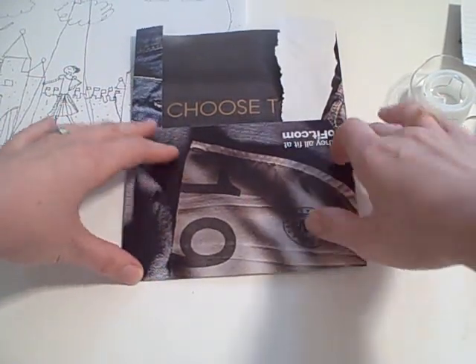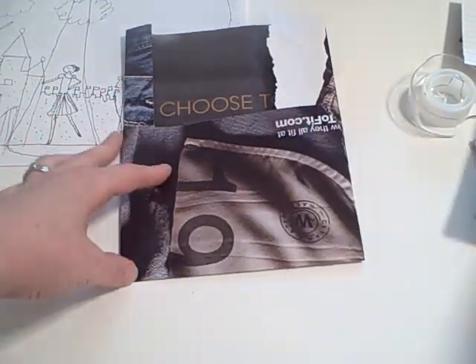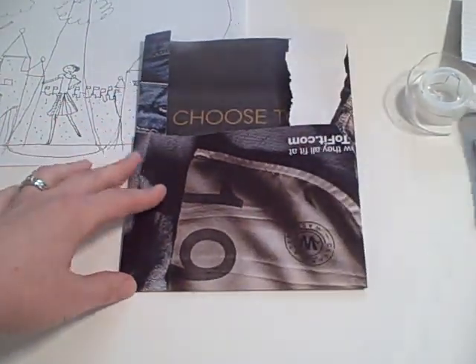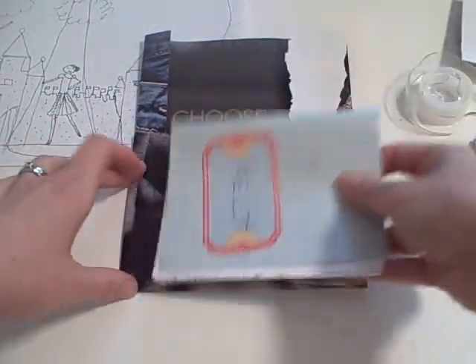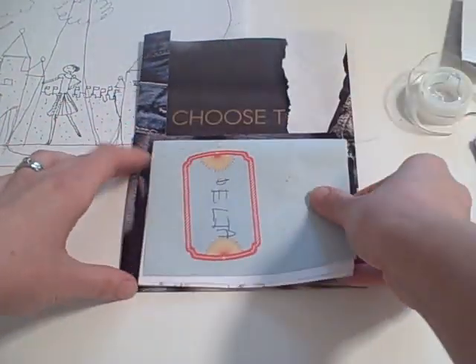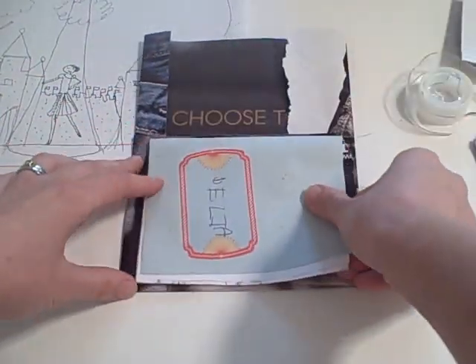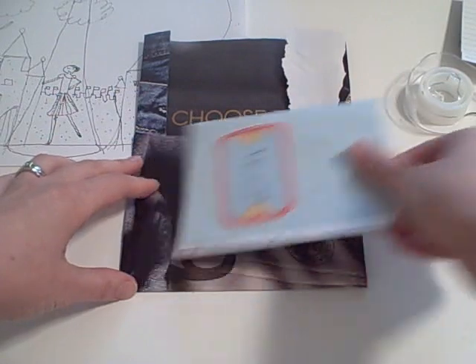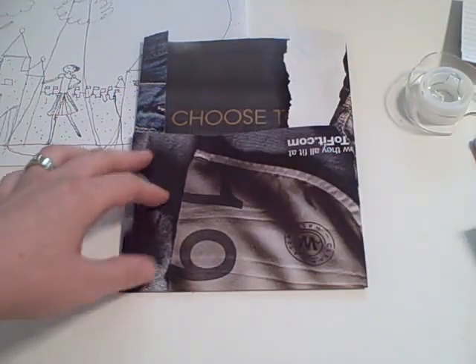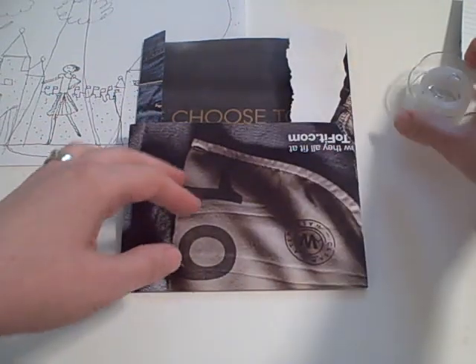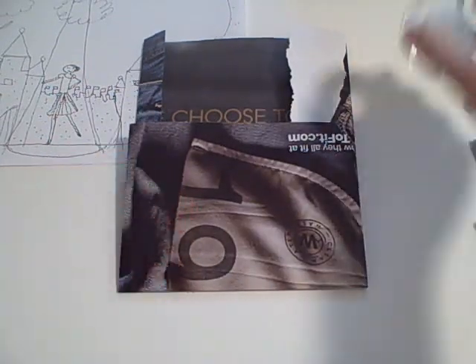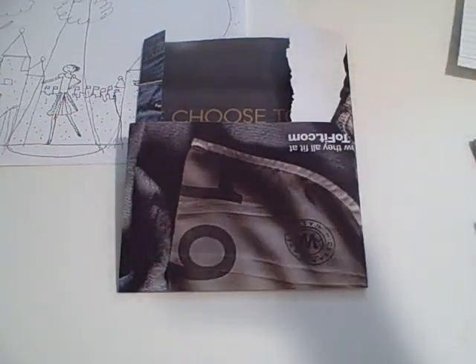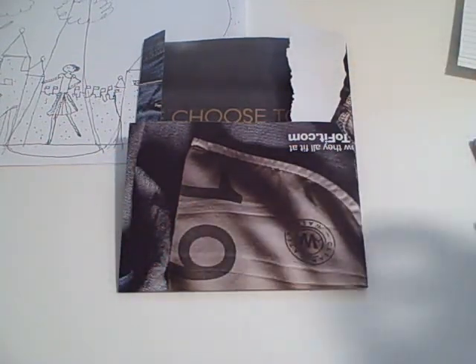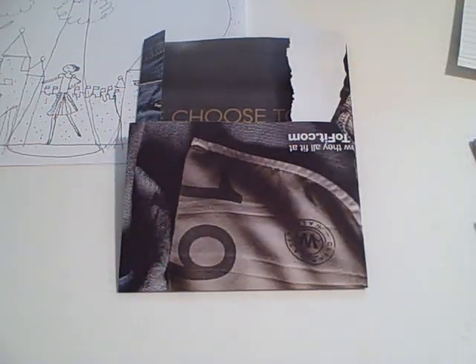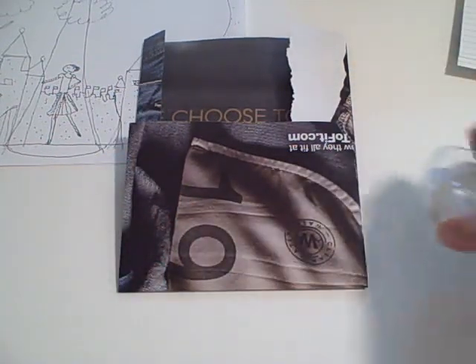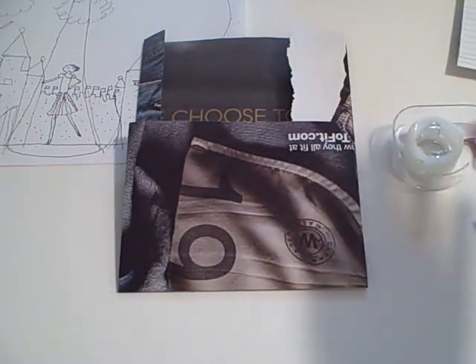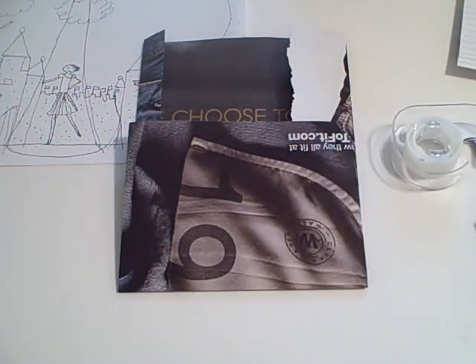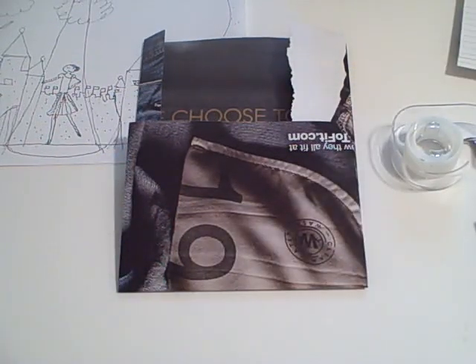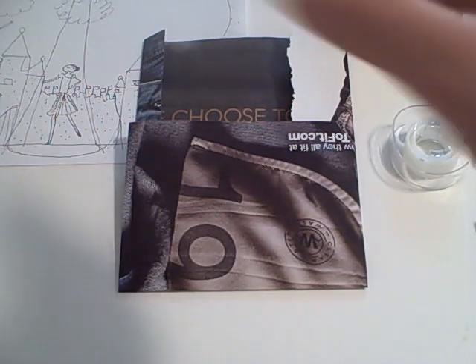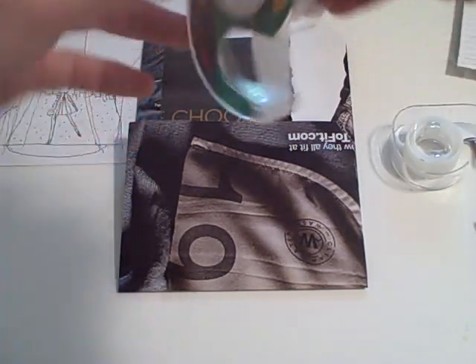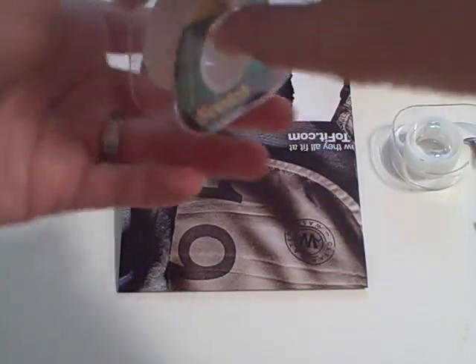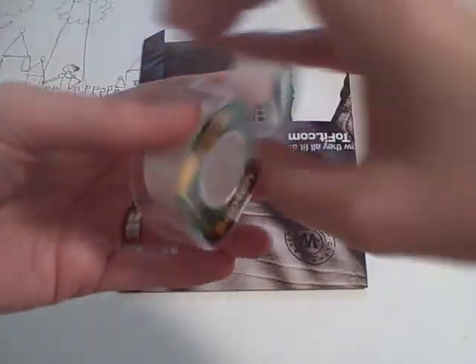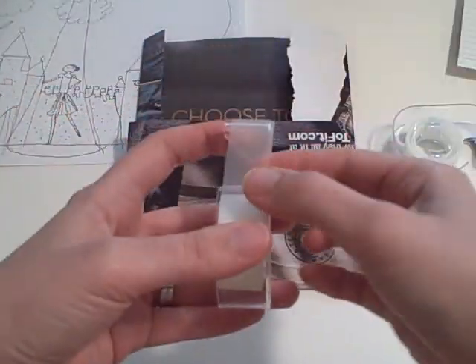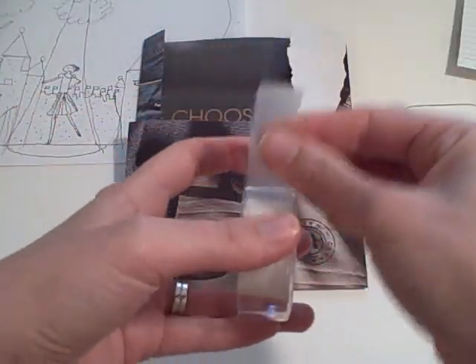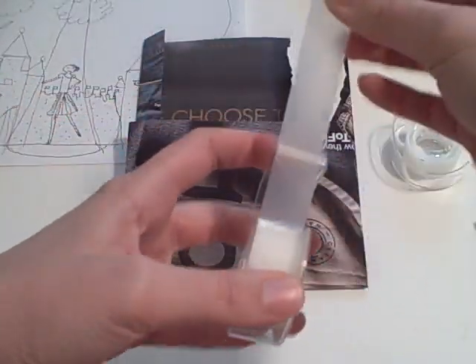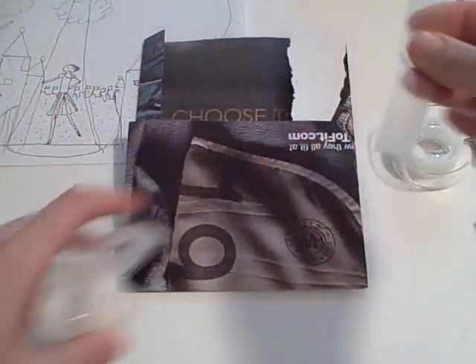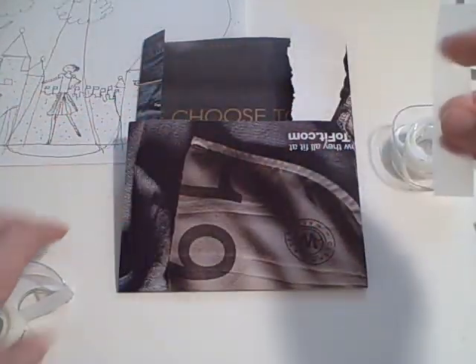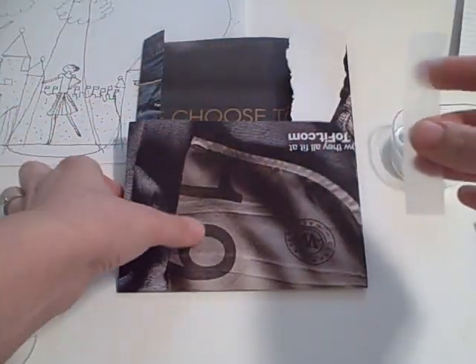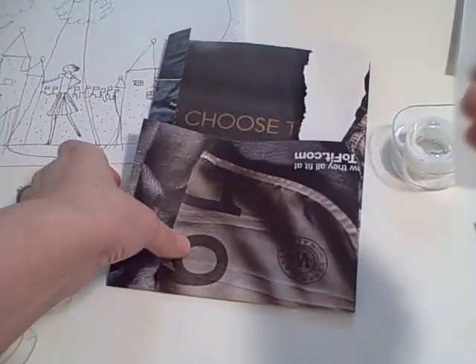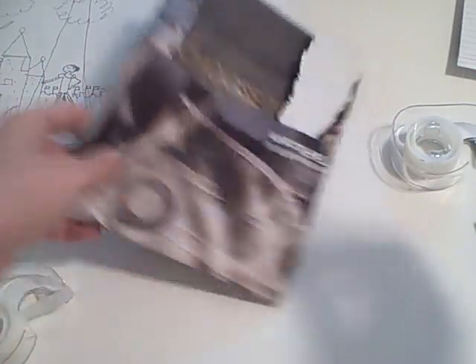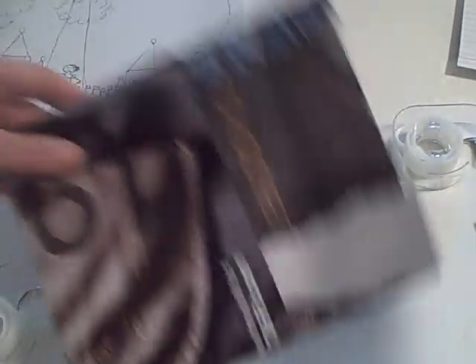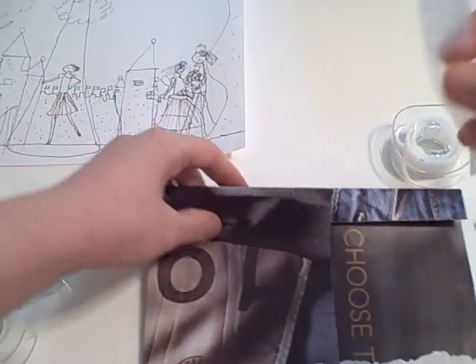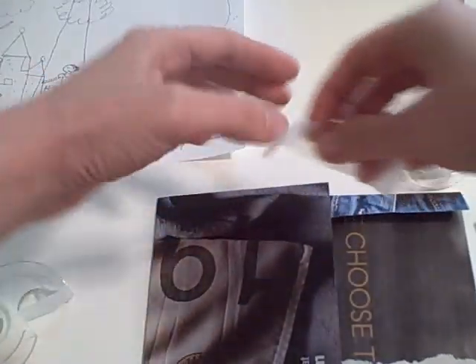I had a magazine and tape. And I don't even know if I had scissors. And I realized I'm never buying an envelope again.